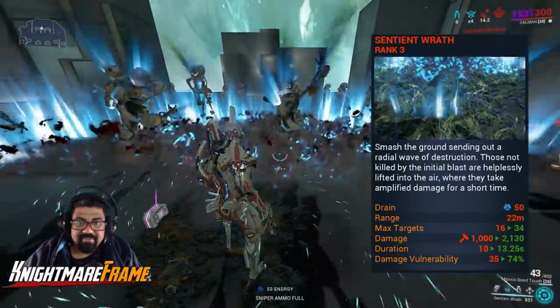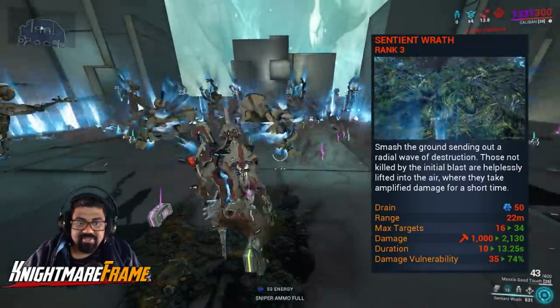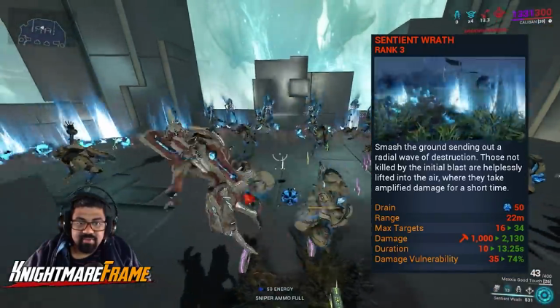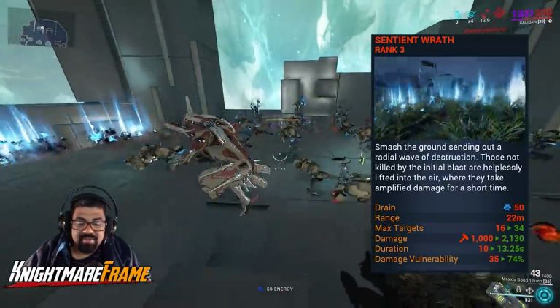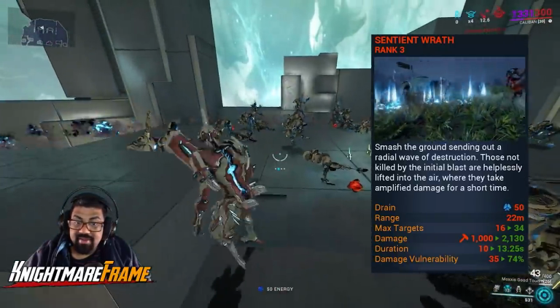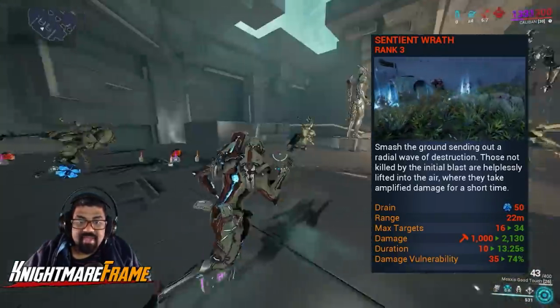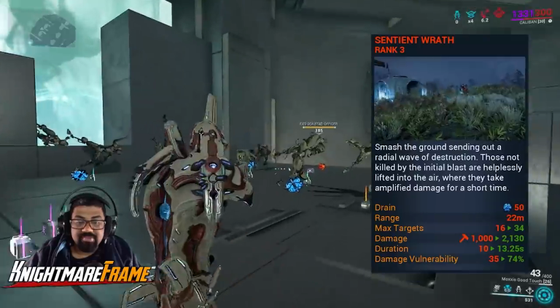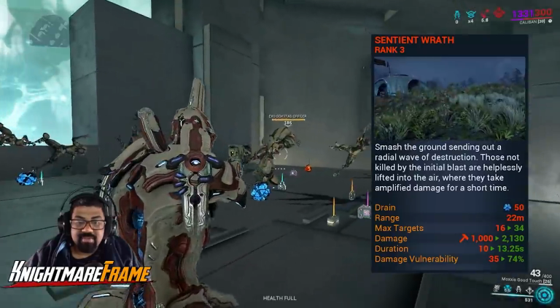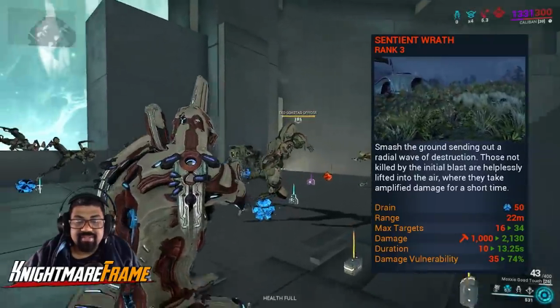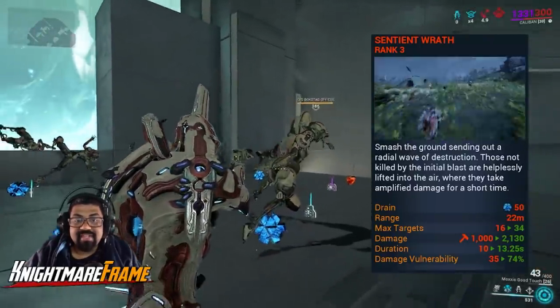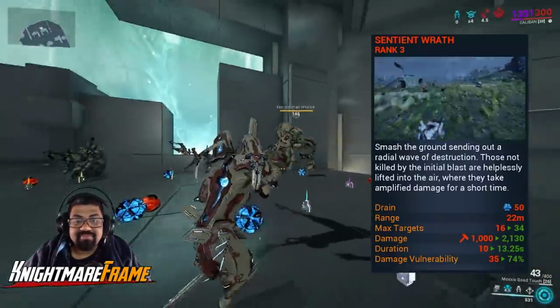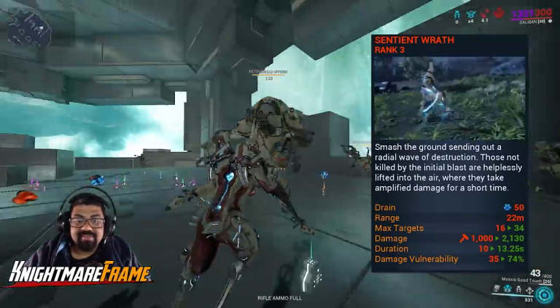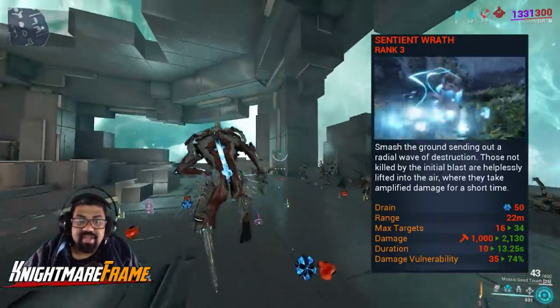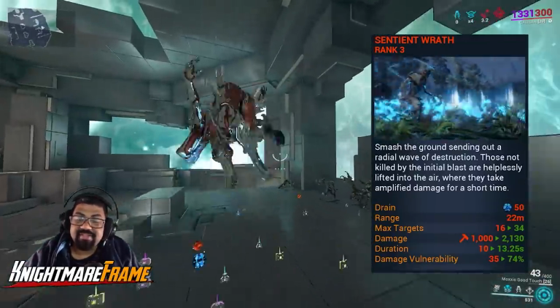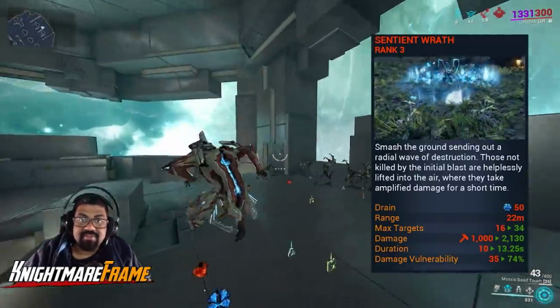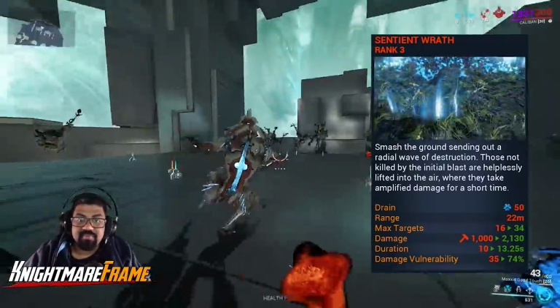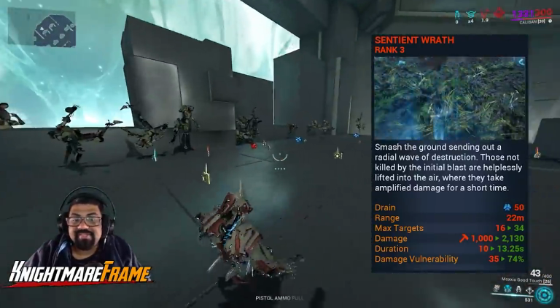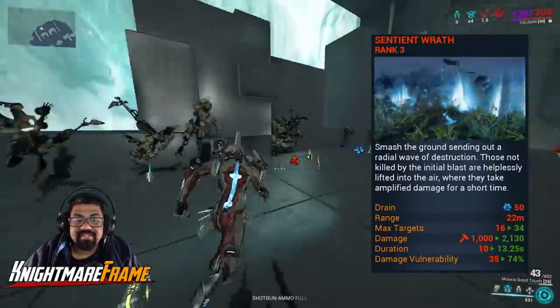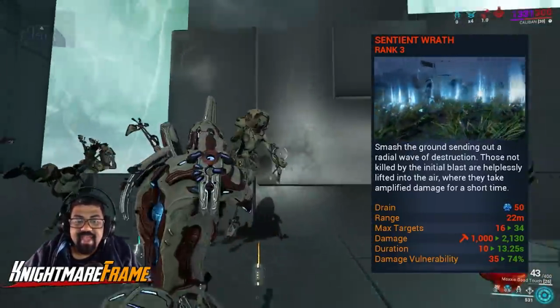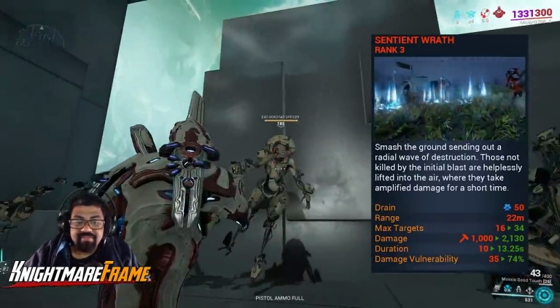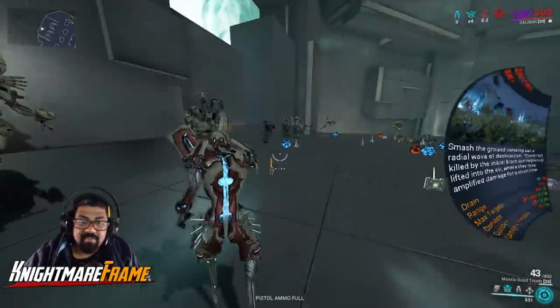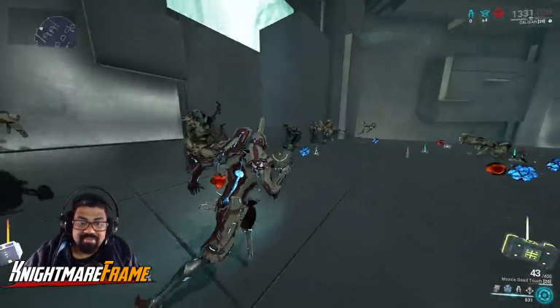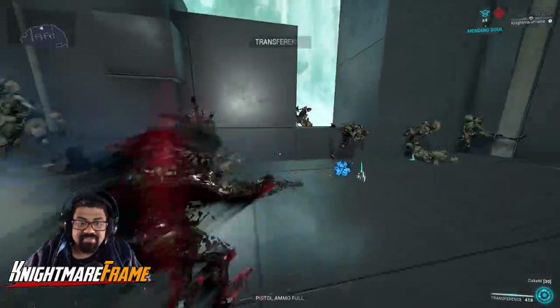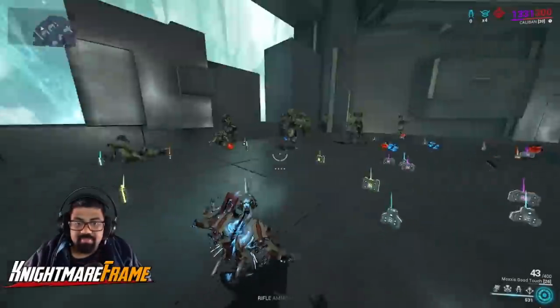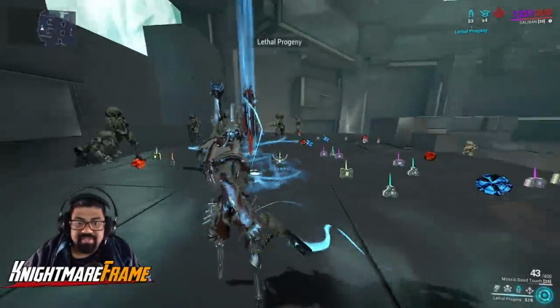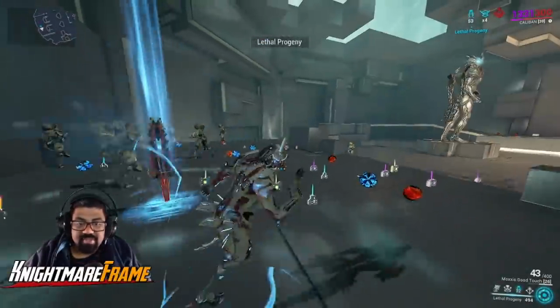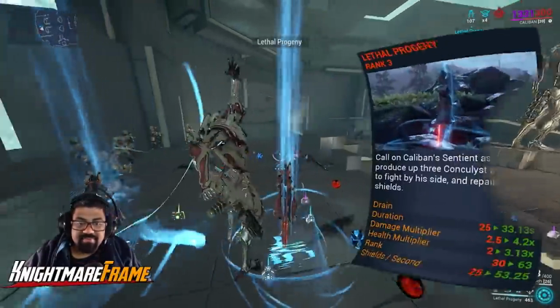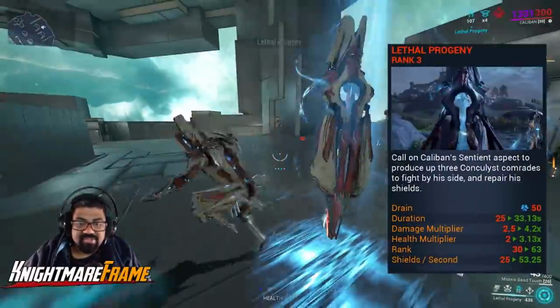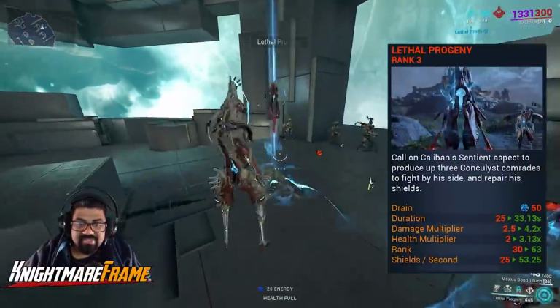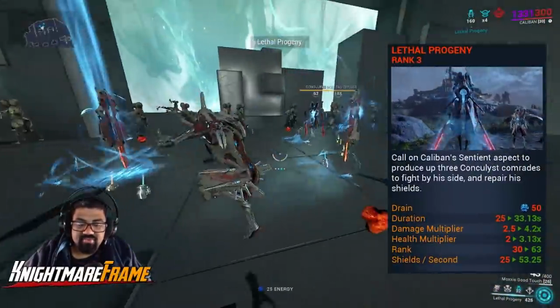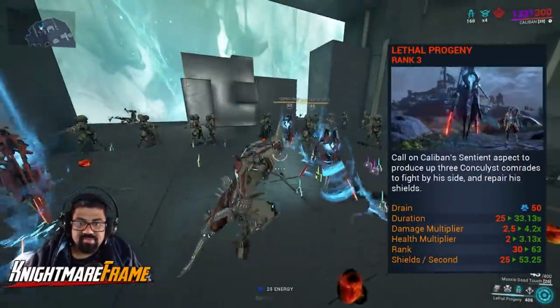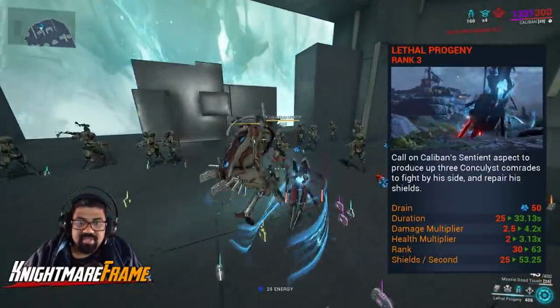His second ability does a stomp animation that homes in on enemies. Enemies who do not die will get lifted, and lifted enemies will have a damage vulnerability — basically a debuff causing them to take more damage.